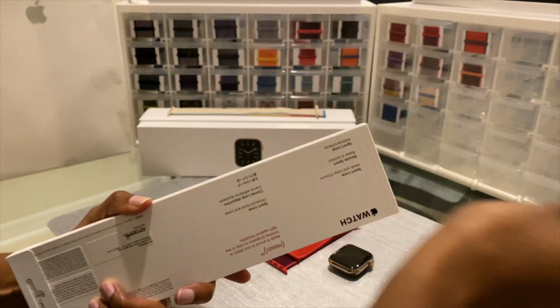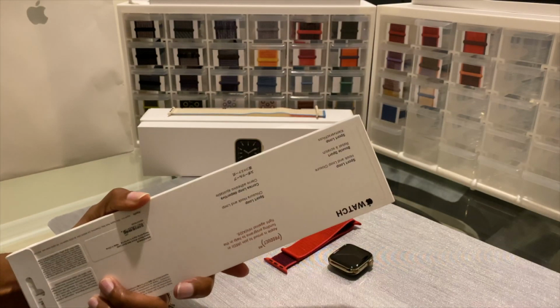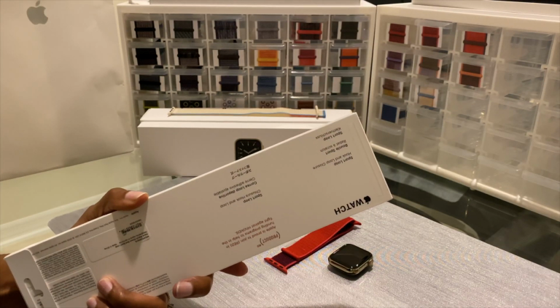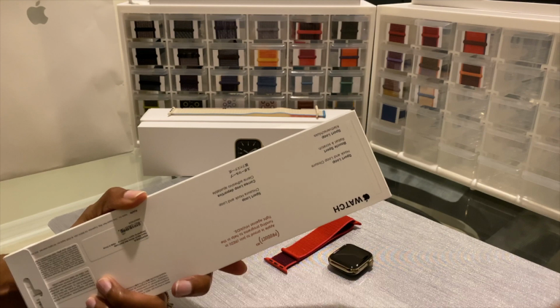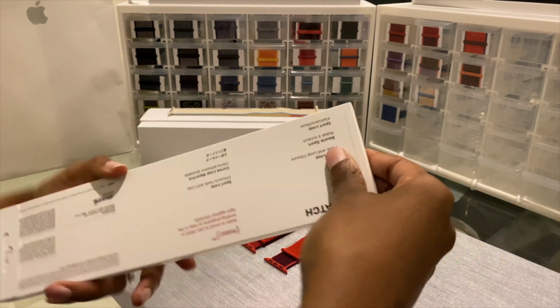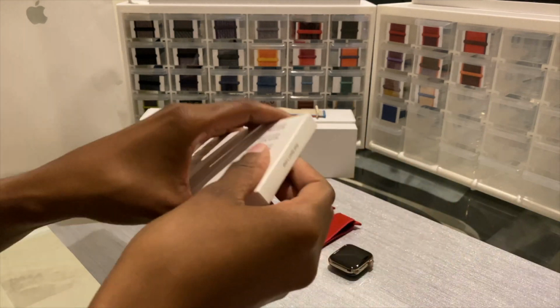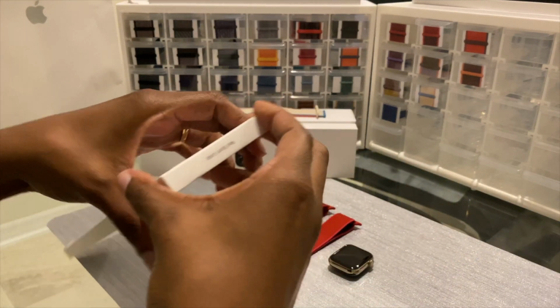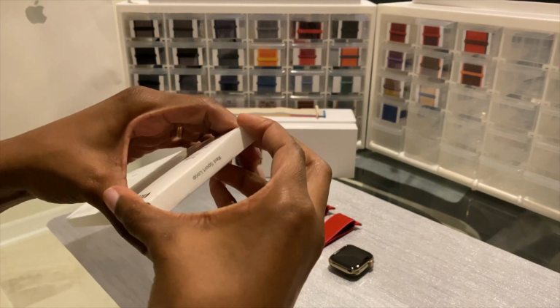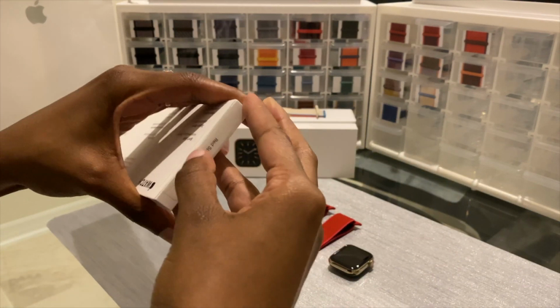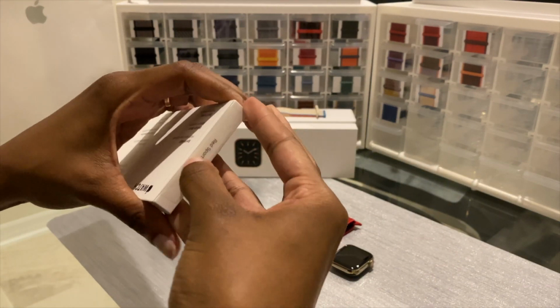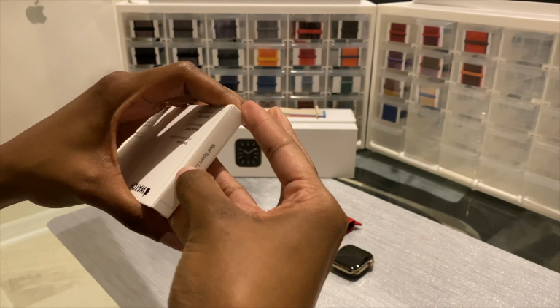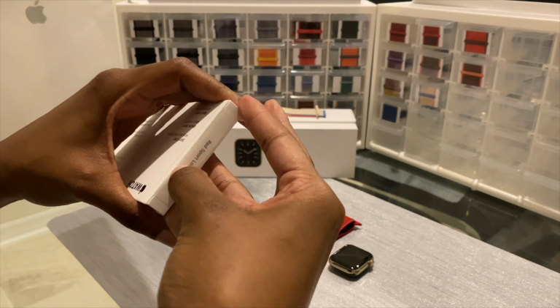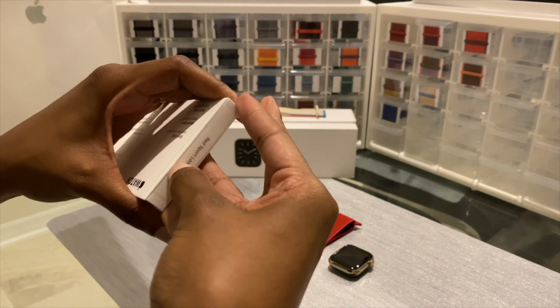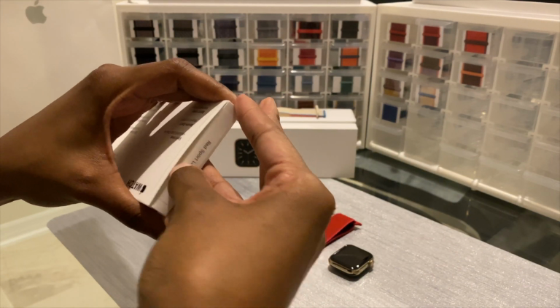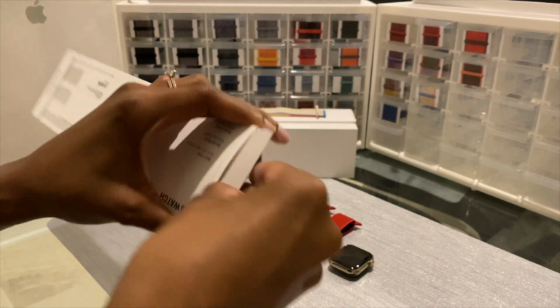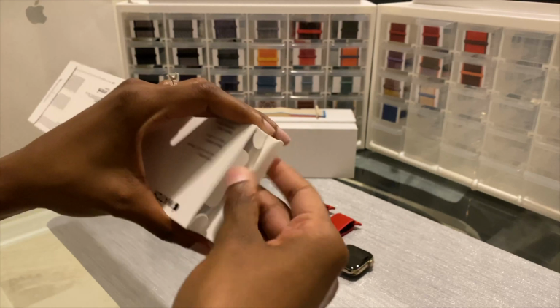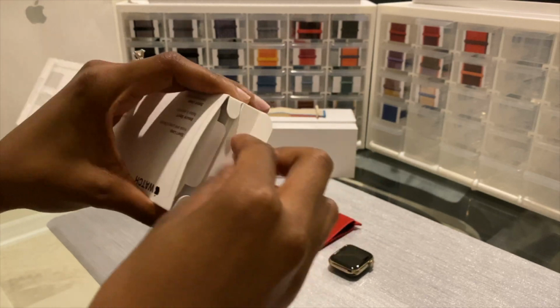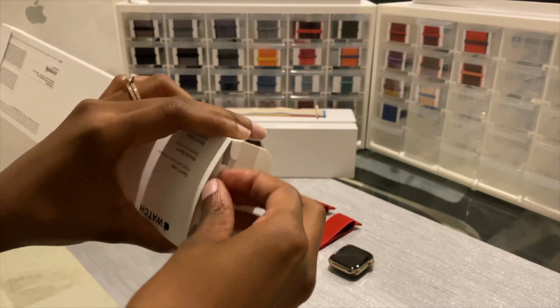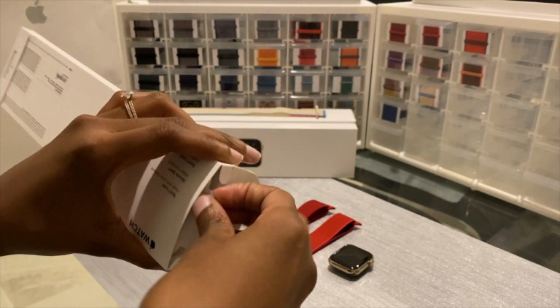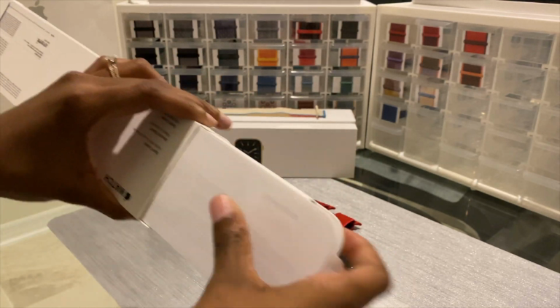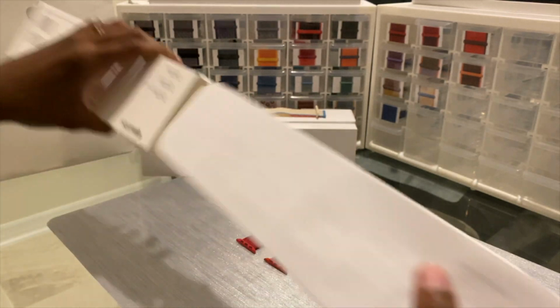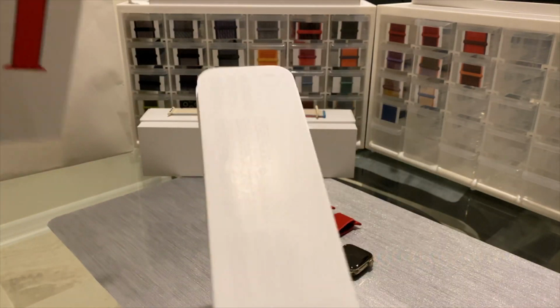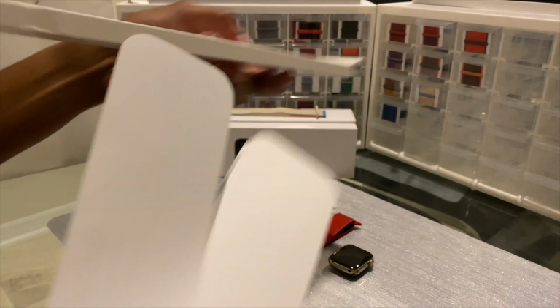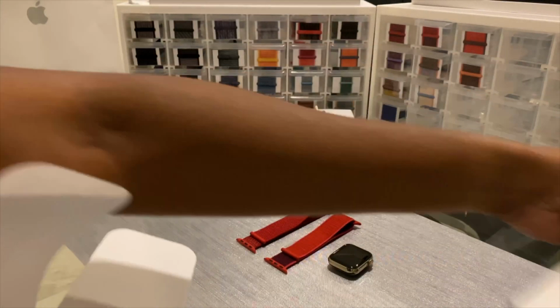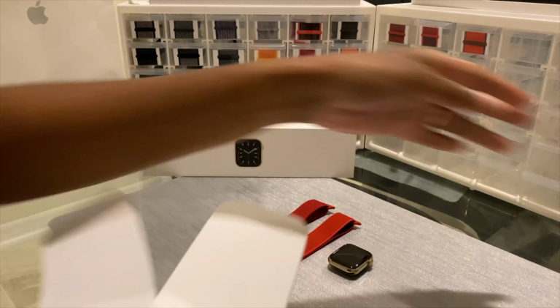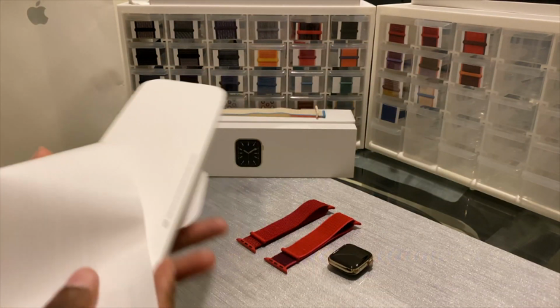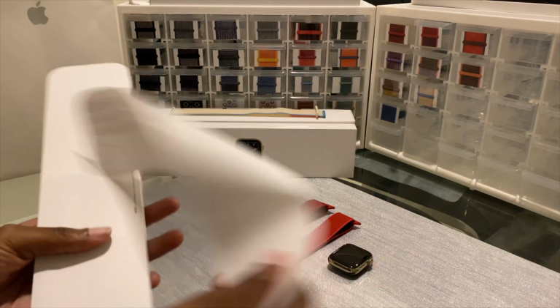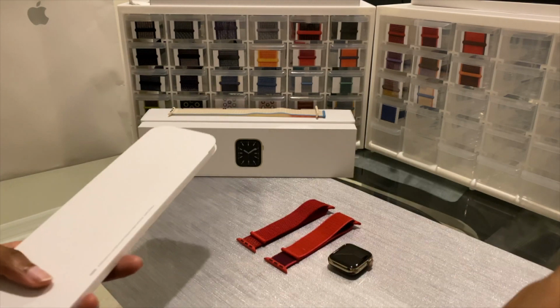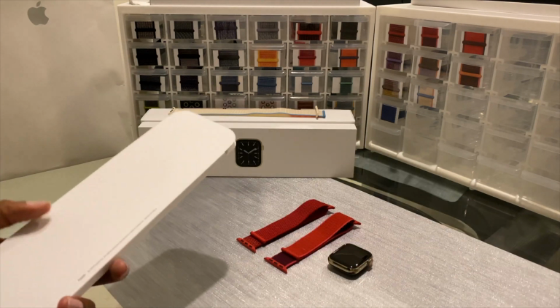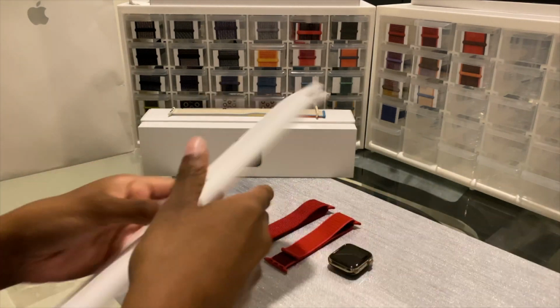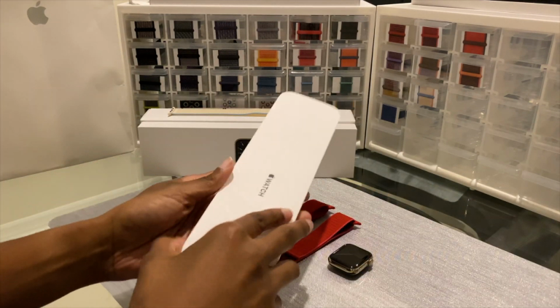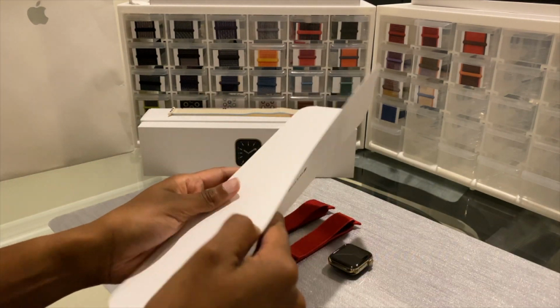I have become addicted to just the Product Red Sport Loop, so this is my third one that they've released that I wanted to get. I think I'm going to just start collecting all of the Product Red — the different shades that they give out.